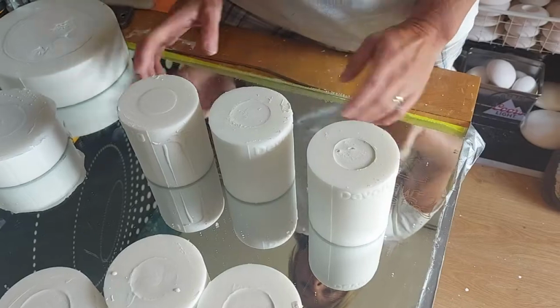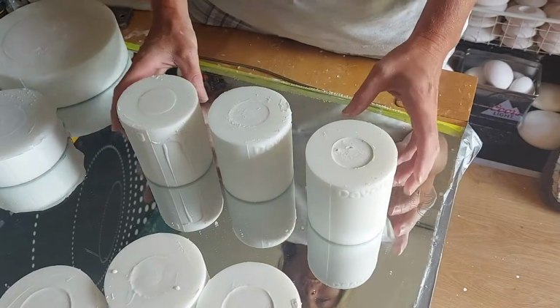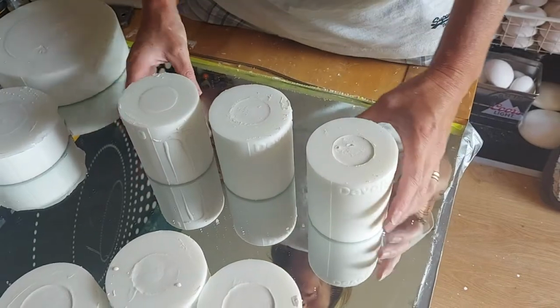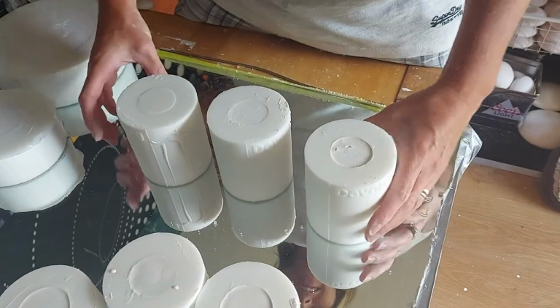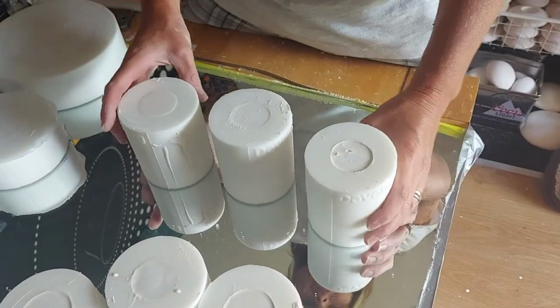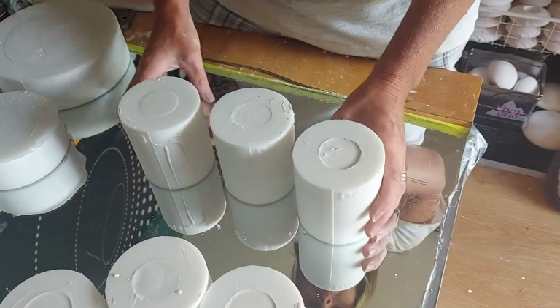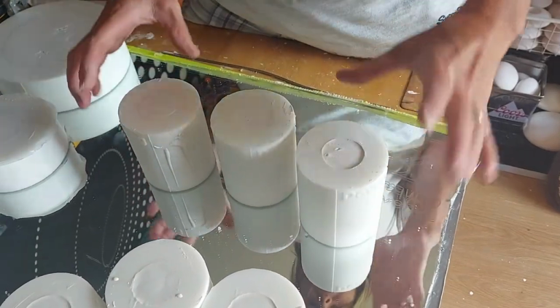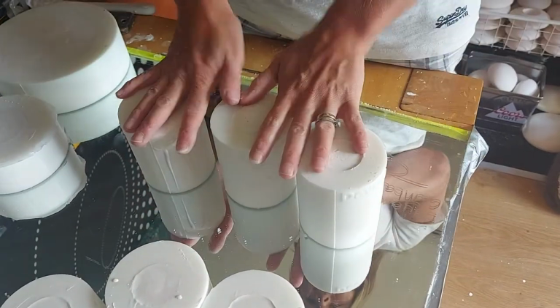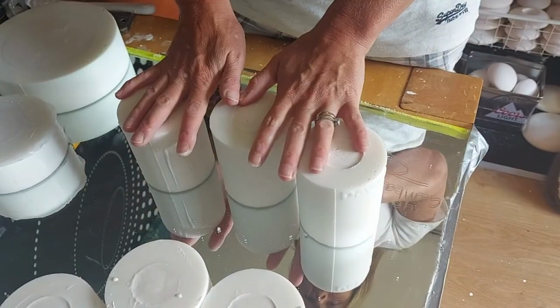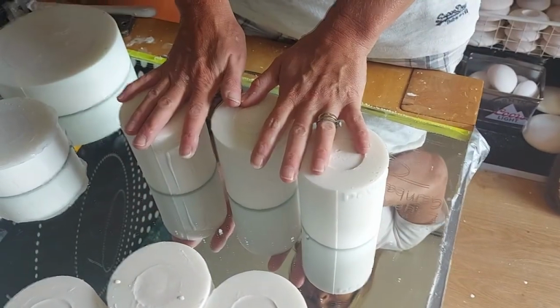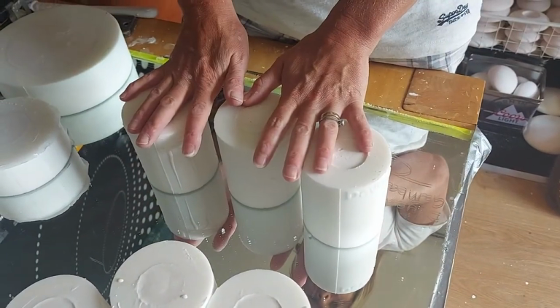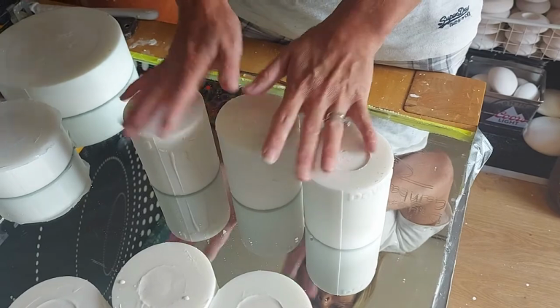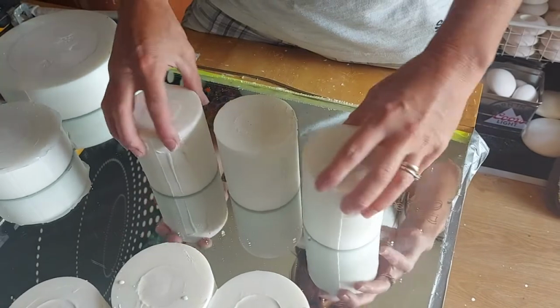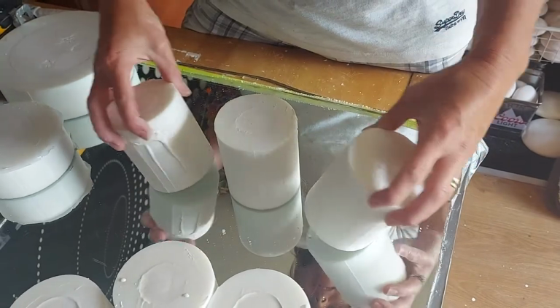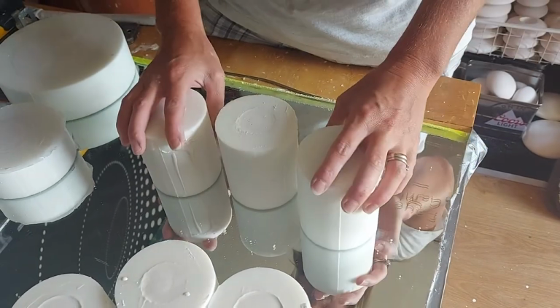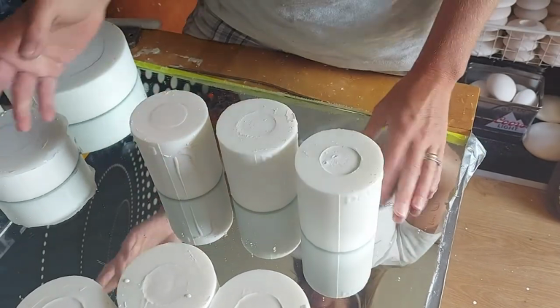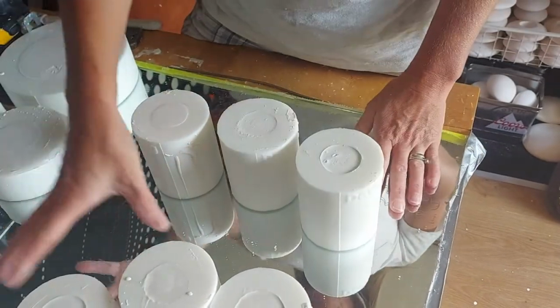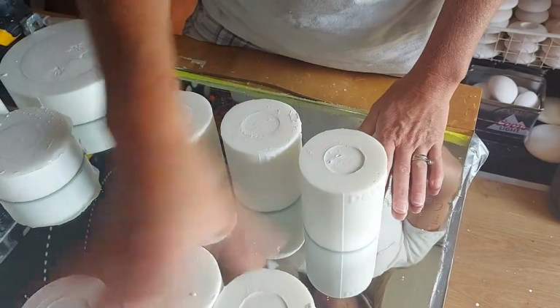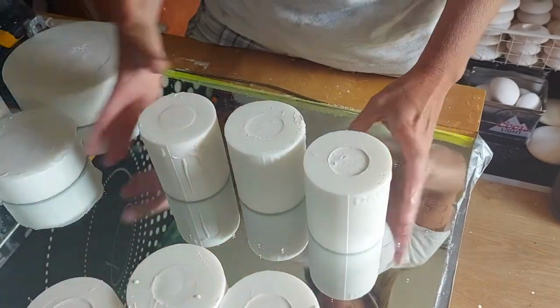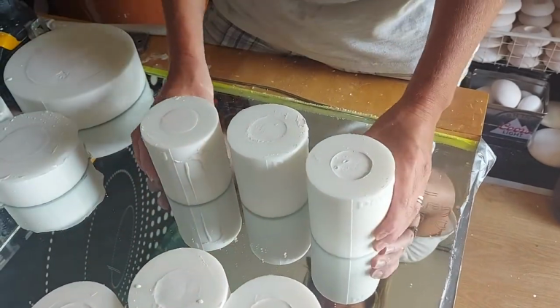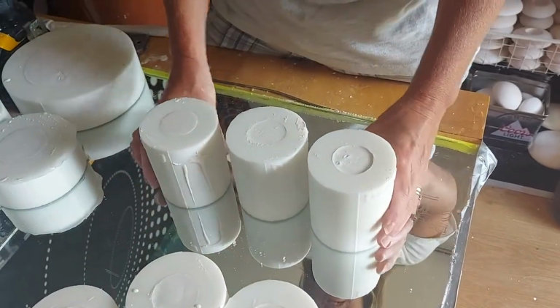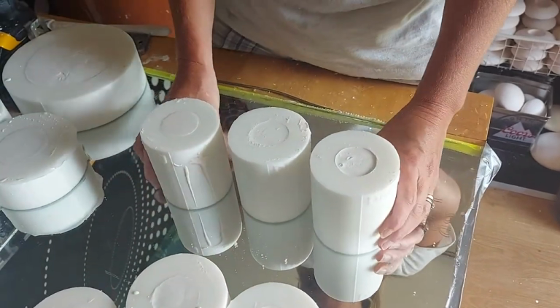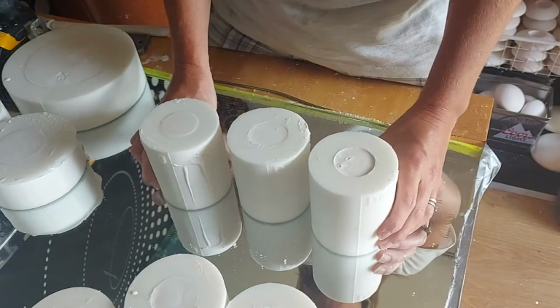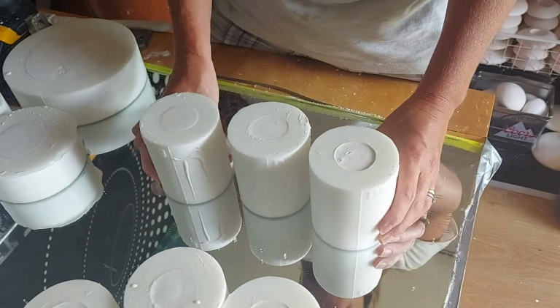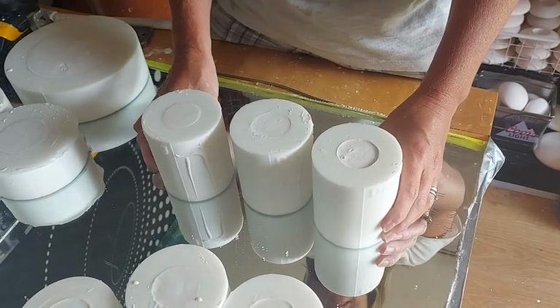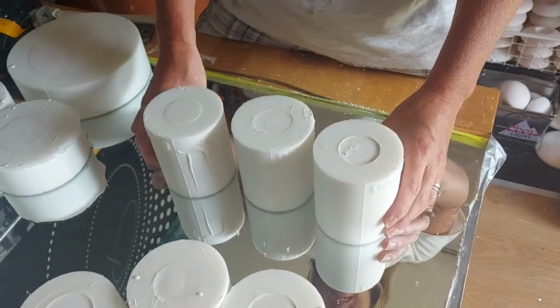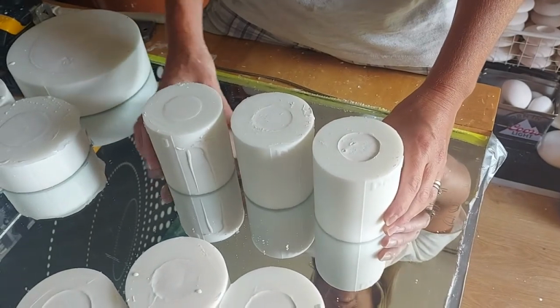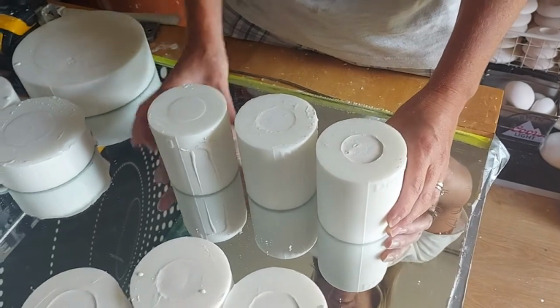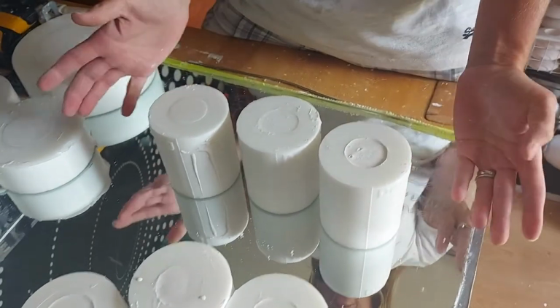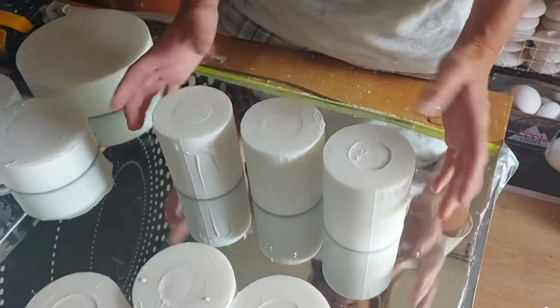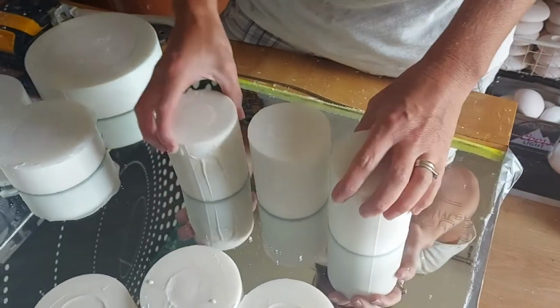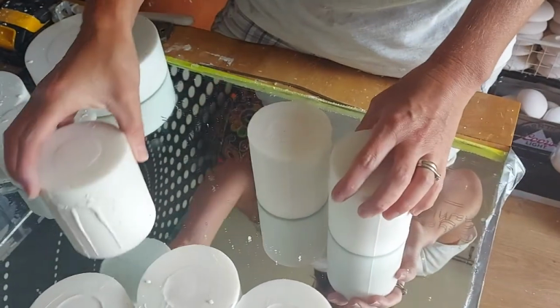Welcome back to Devon Dottin. Earlier on we poured these three egg moulds — medium eggs — and we poured various others. As I explained, the trick wasn't pouring the mould; the trick was releasing the egg from the mould.